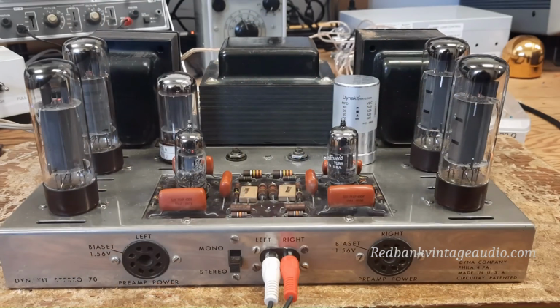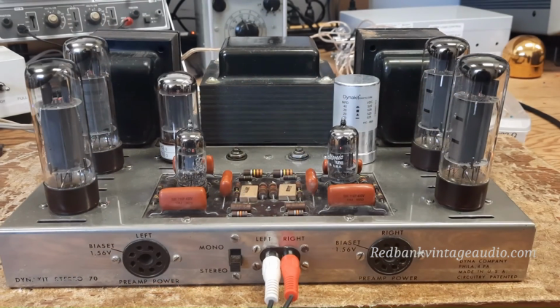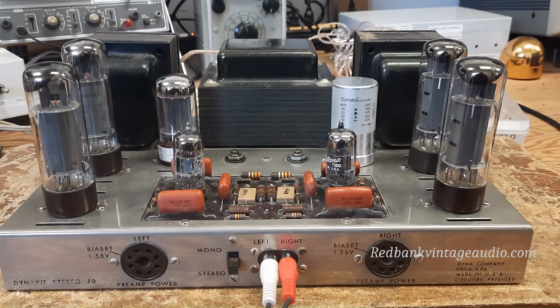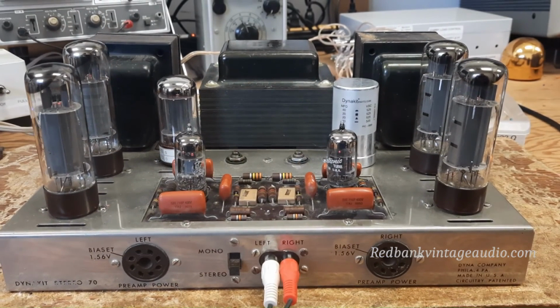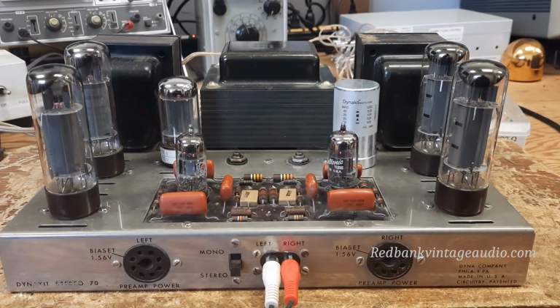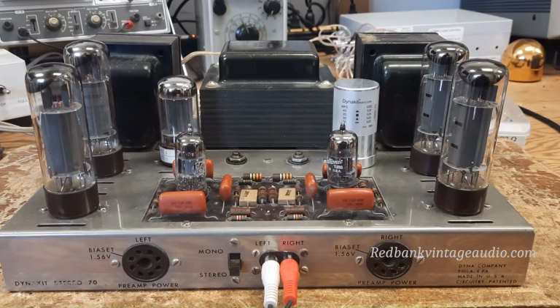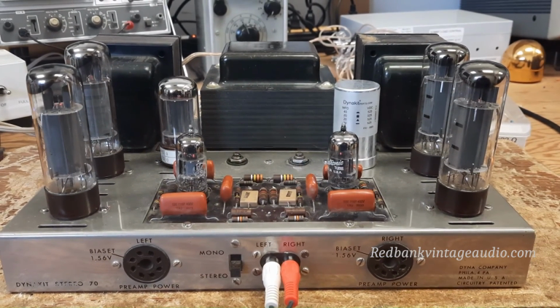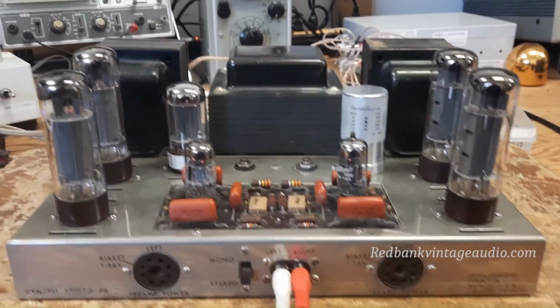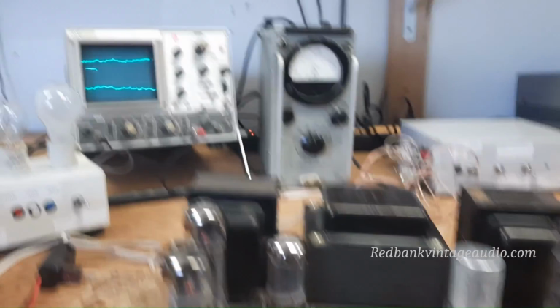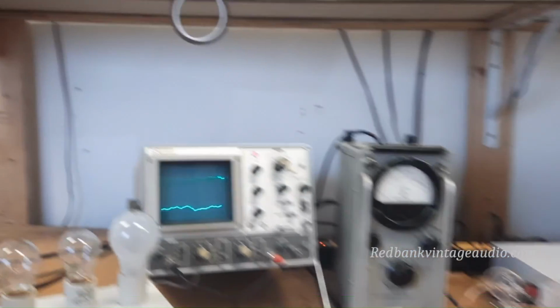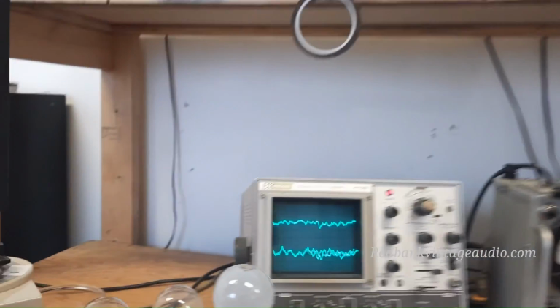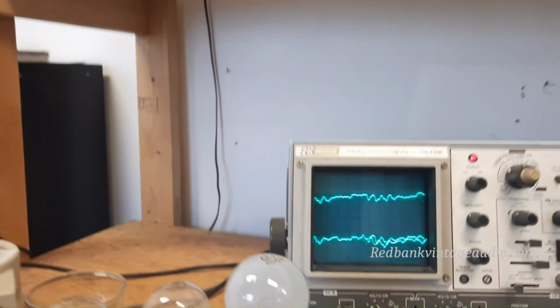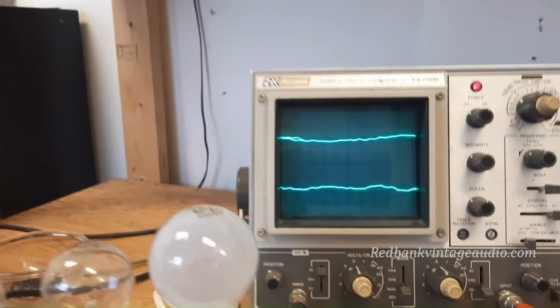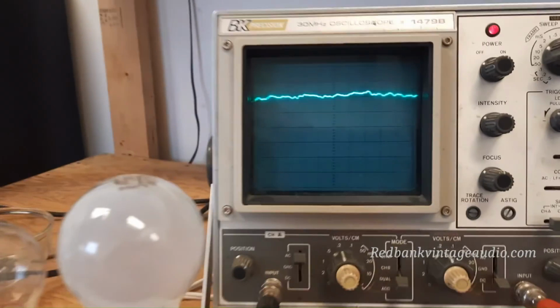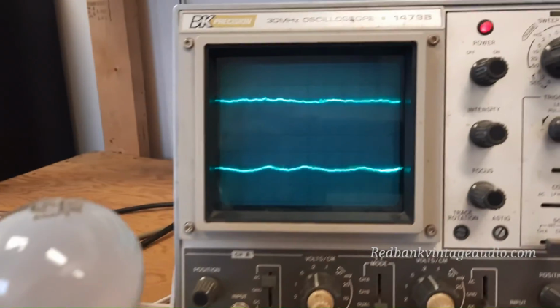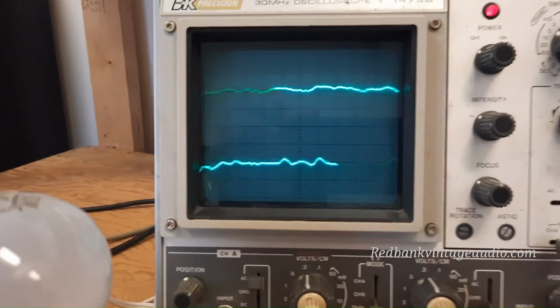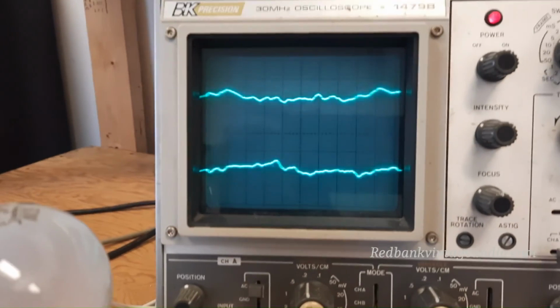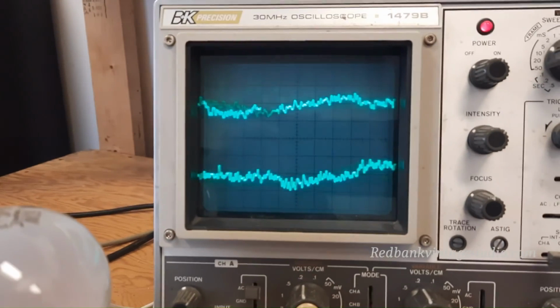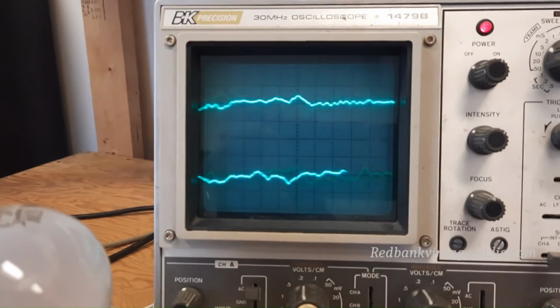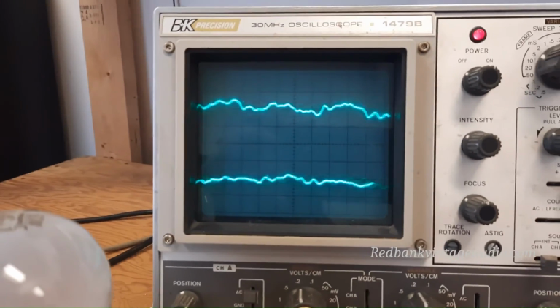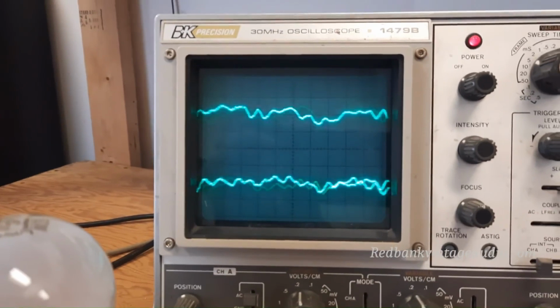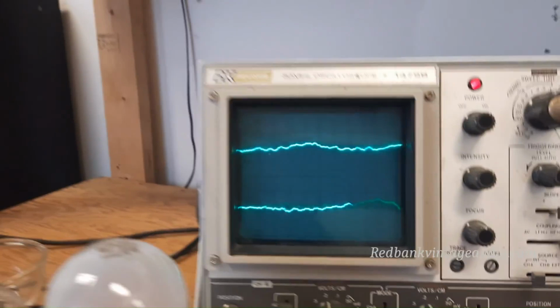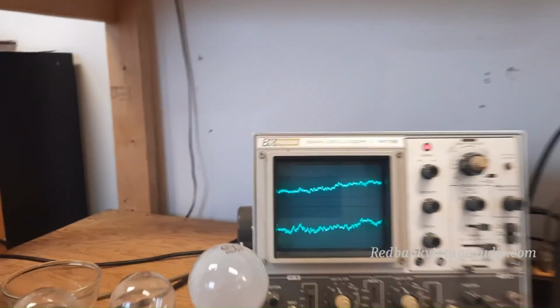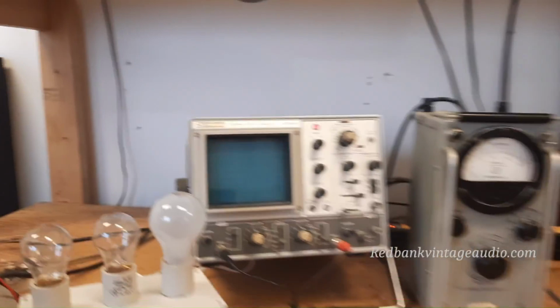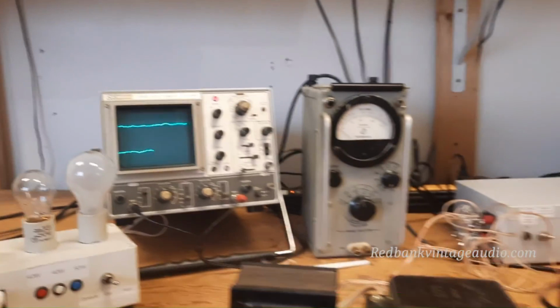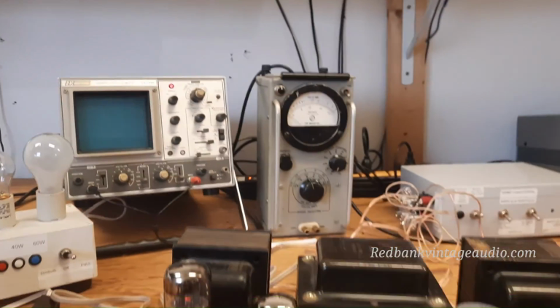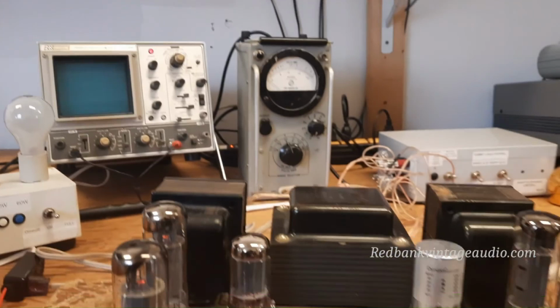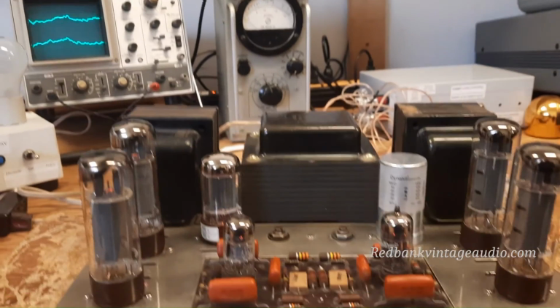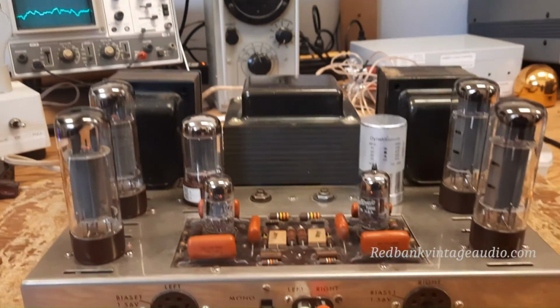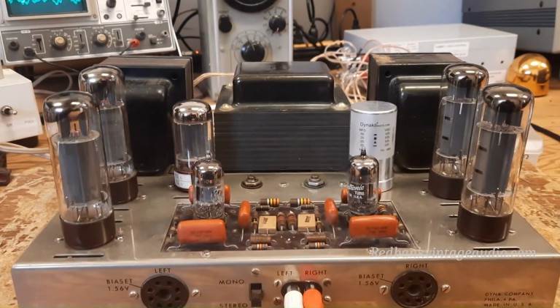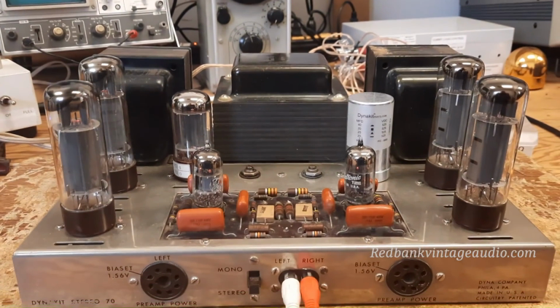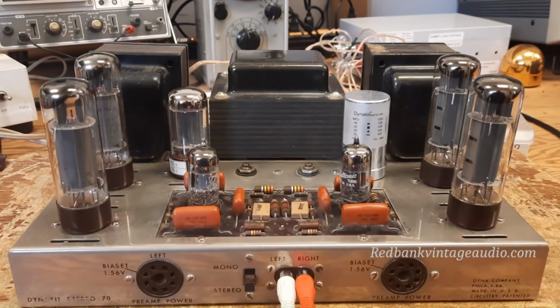Anyway, there is the Stereo 70 — that's what was done to it, it's up and running, and I guess Monday we'll start on something else. Thanks a lot, bye-bye.